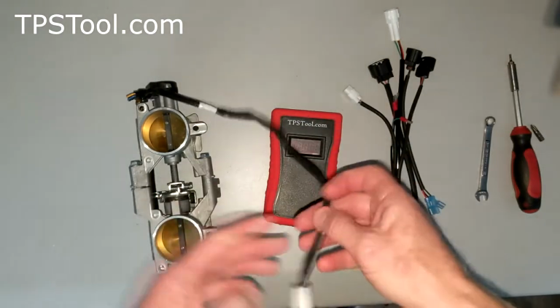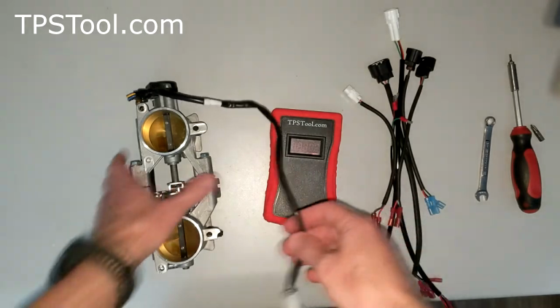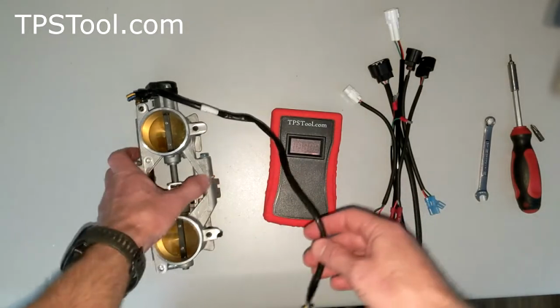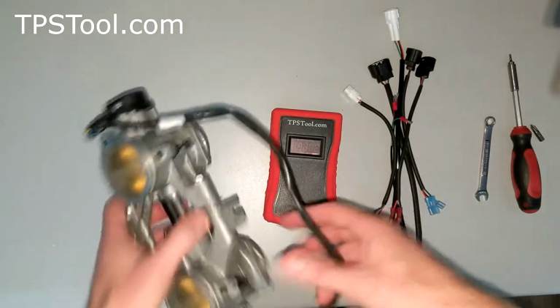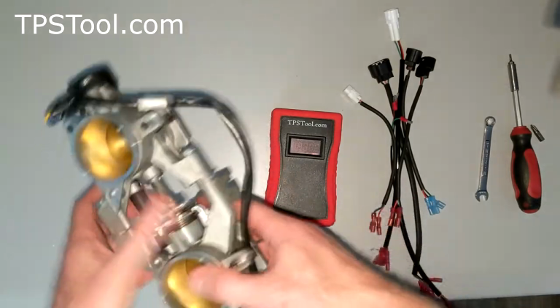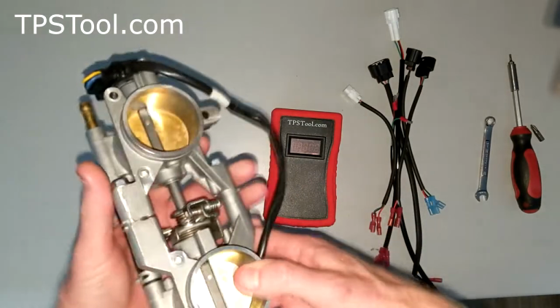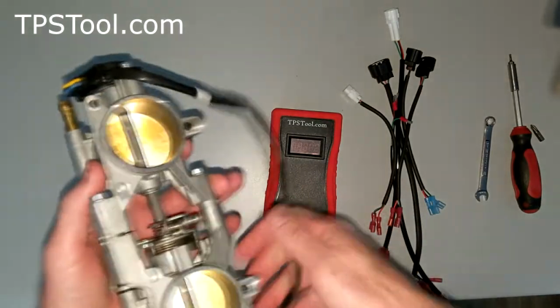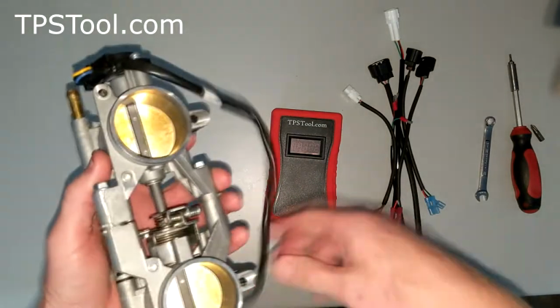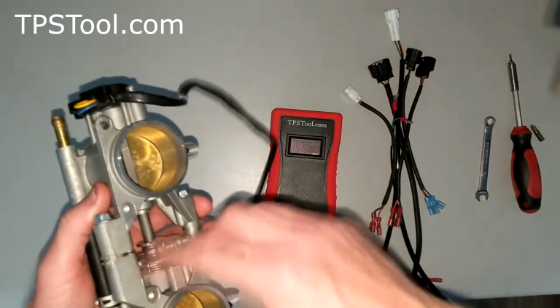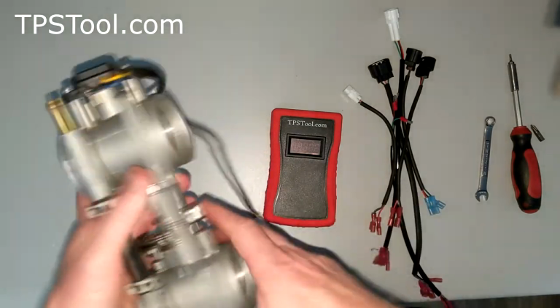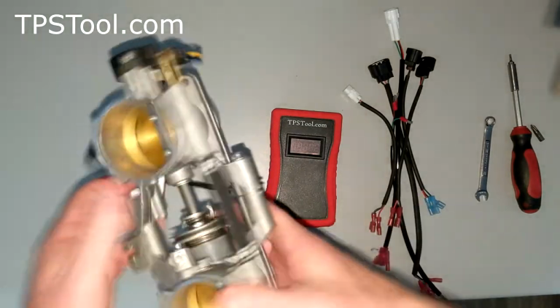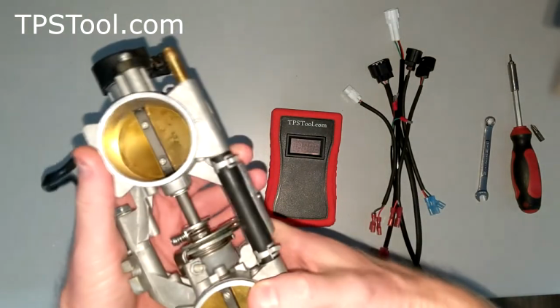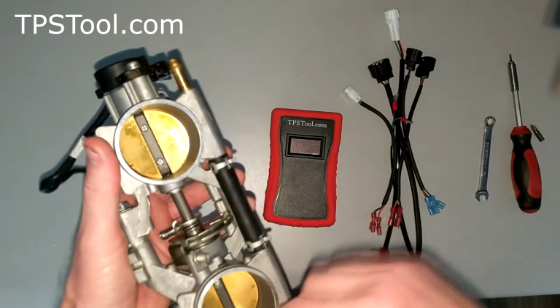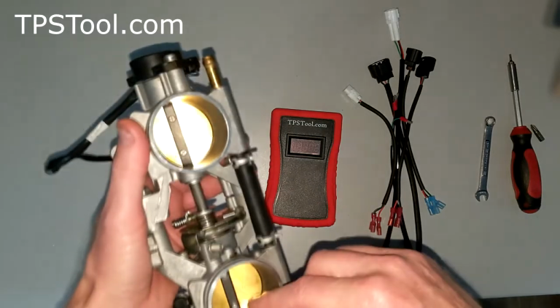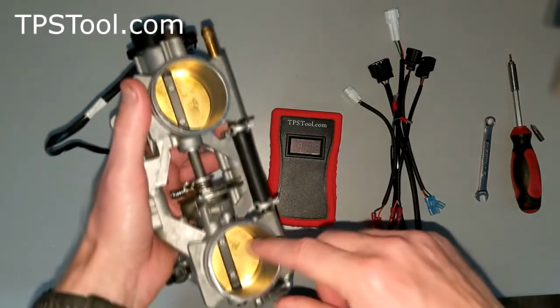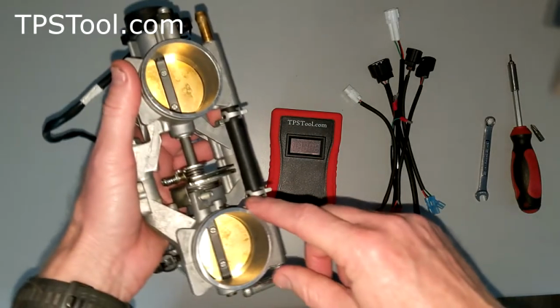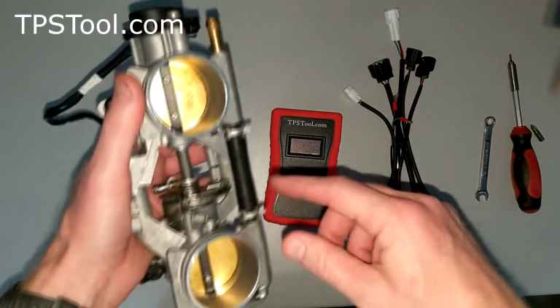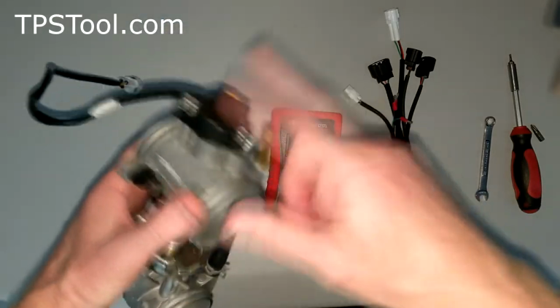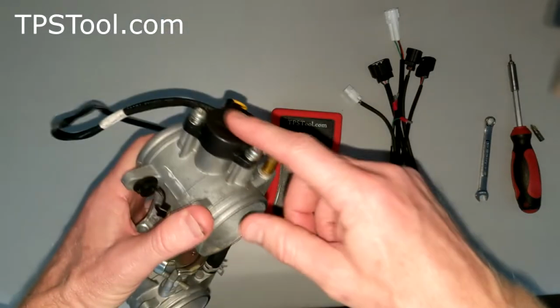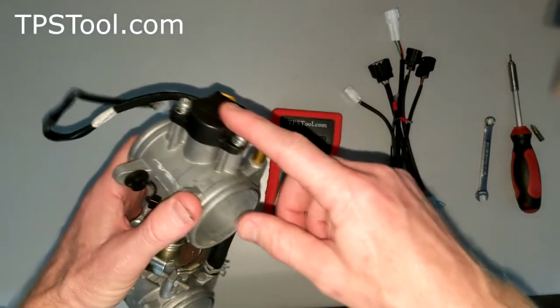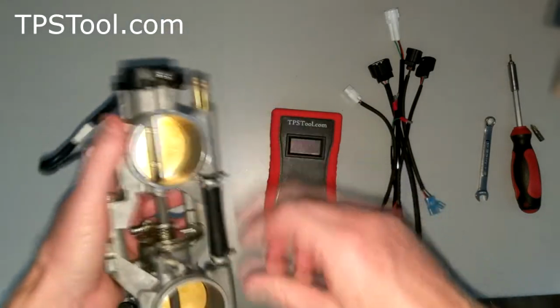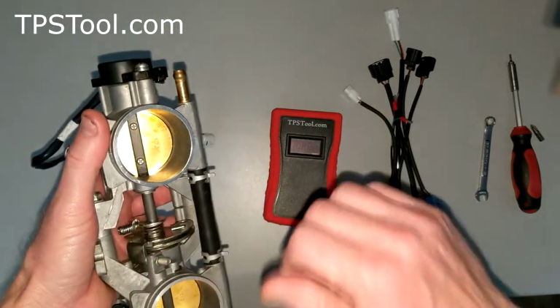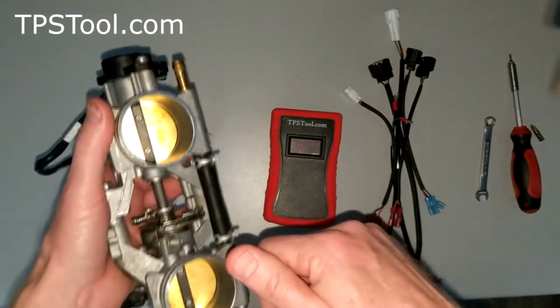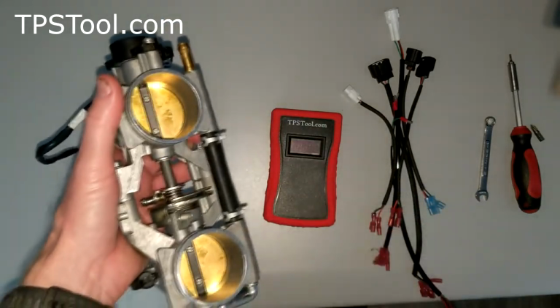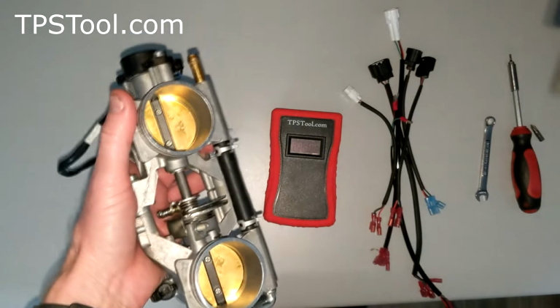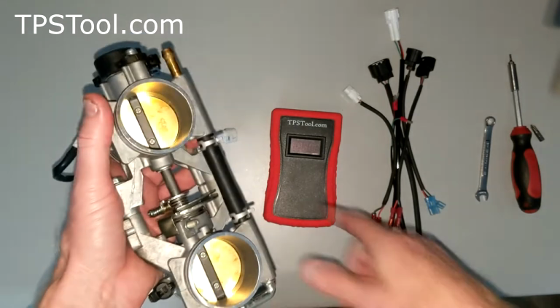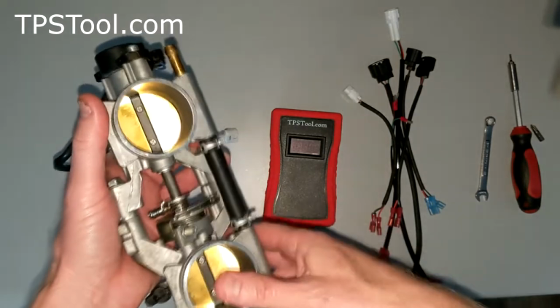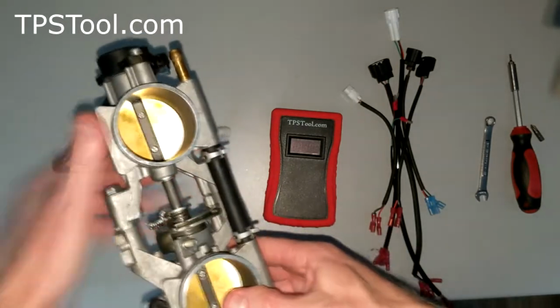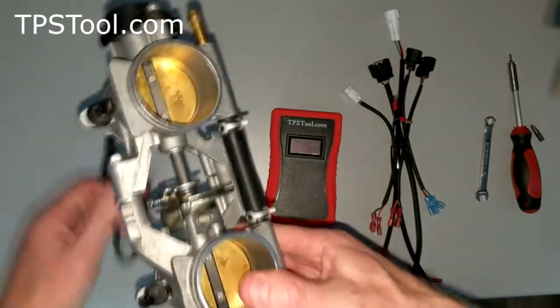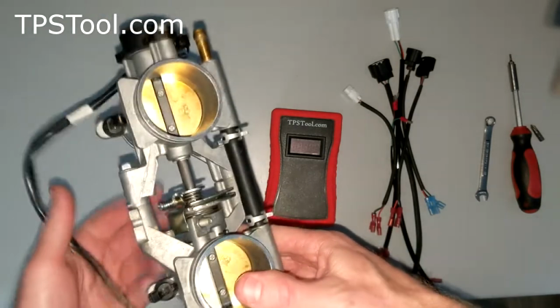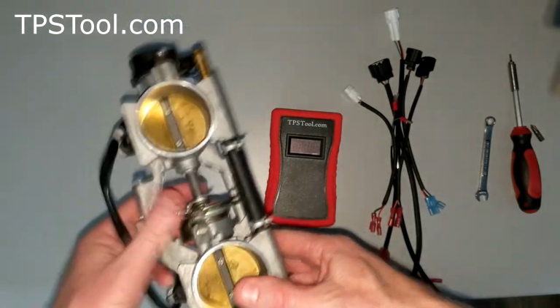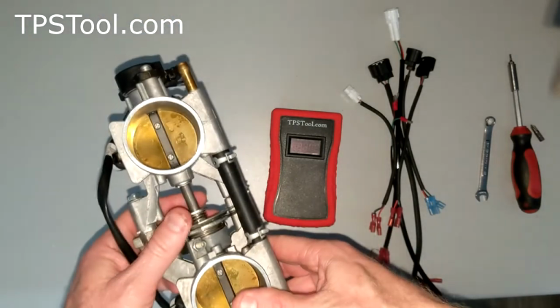The general procedure is that you back the idle screw out all the way to fully close the throttle plates. Then we're going to set the TPS to 0.7 volts. Then we're going to turn the idle up until we get a reading of 0.94 volts, and that will put you right at the factory defaults.